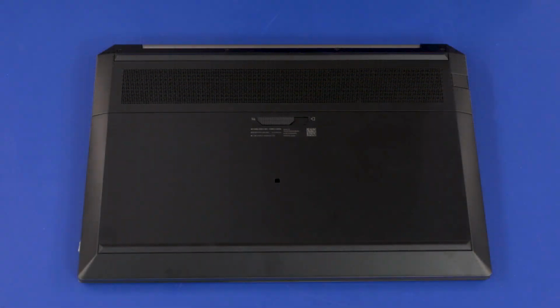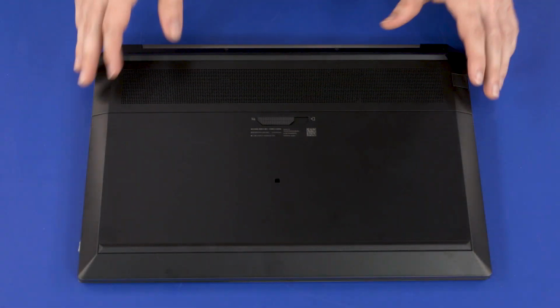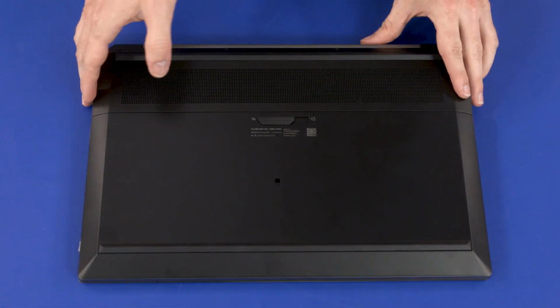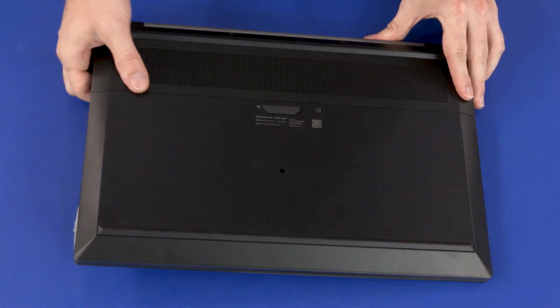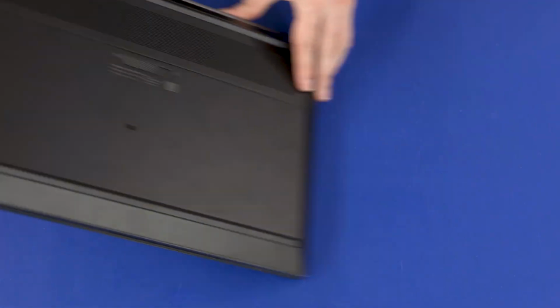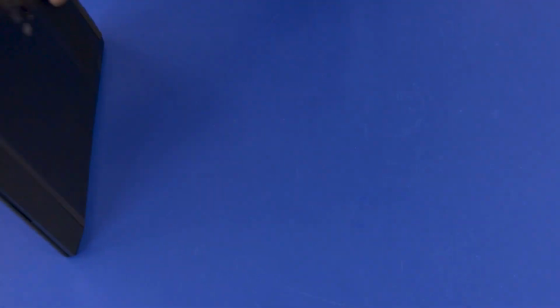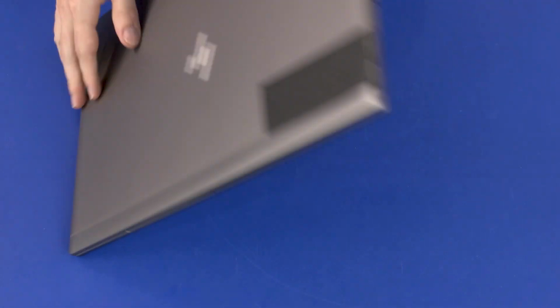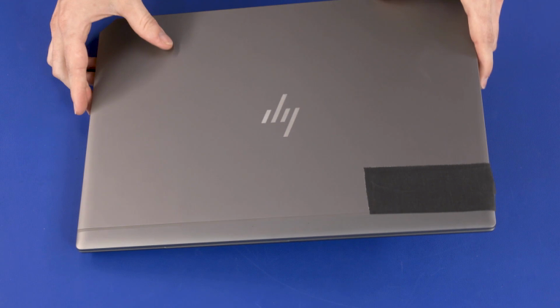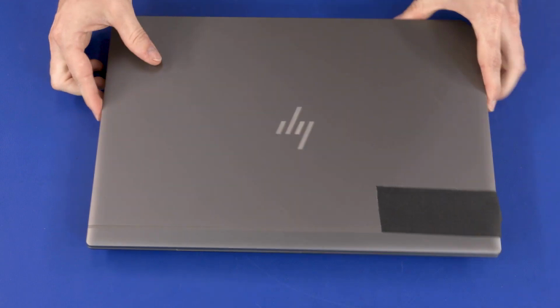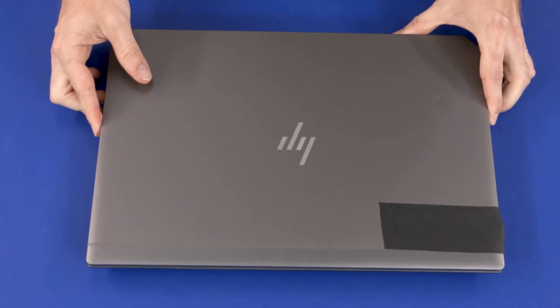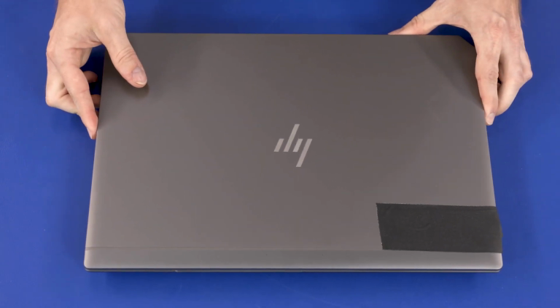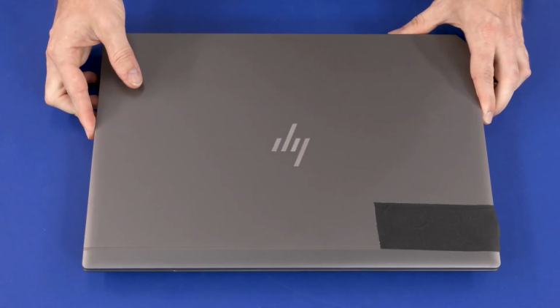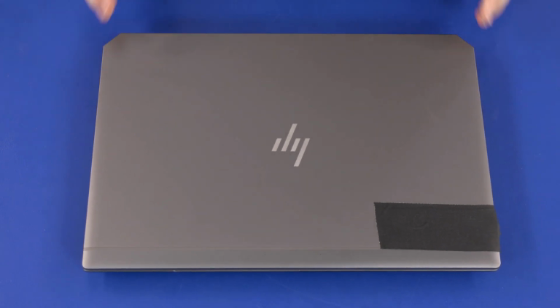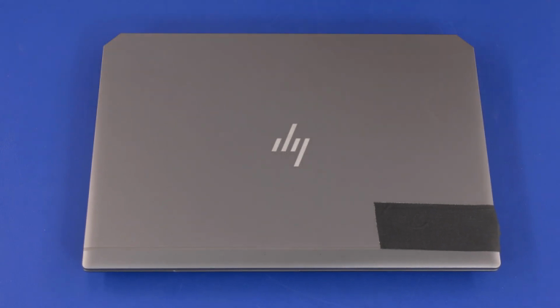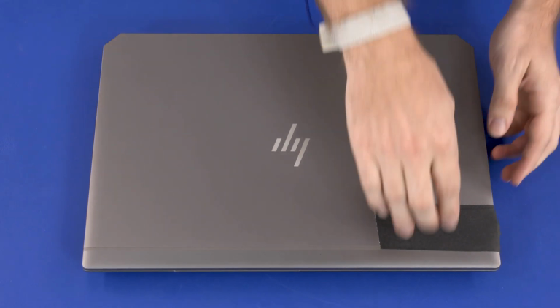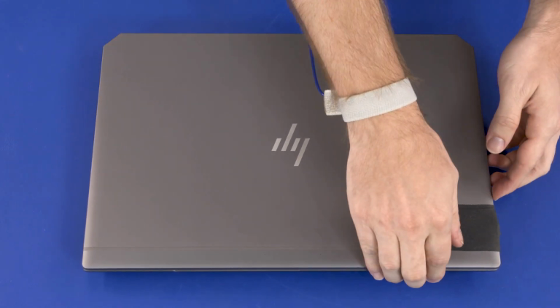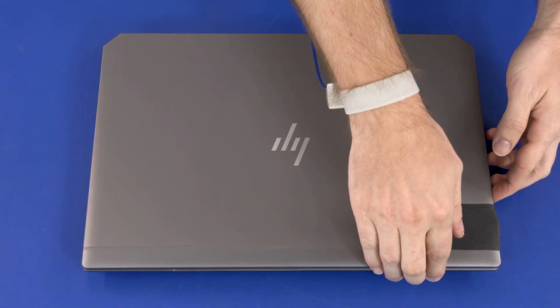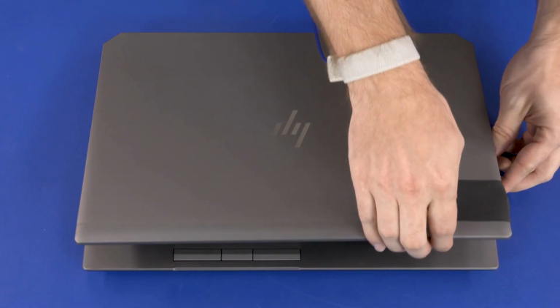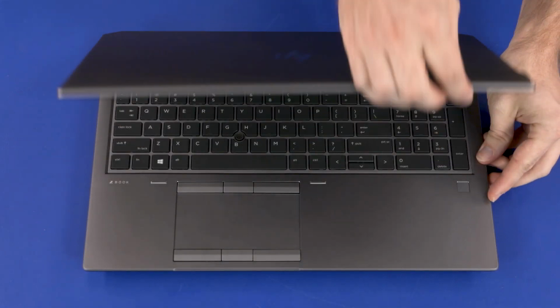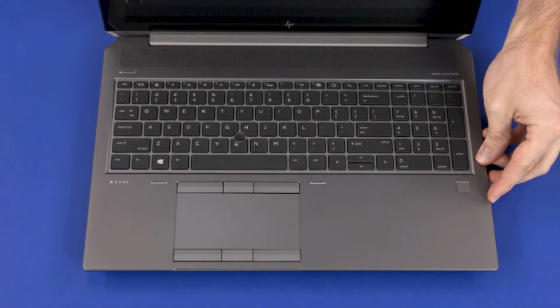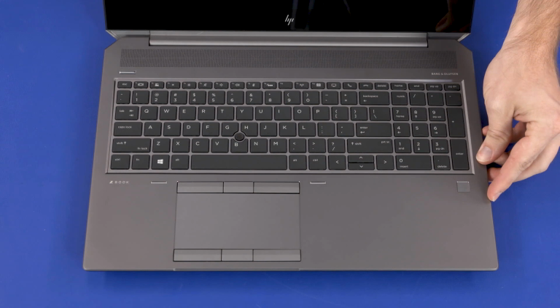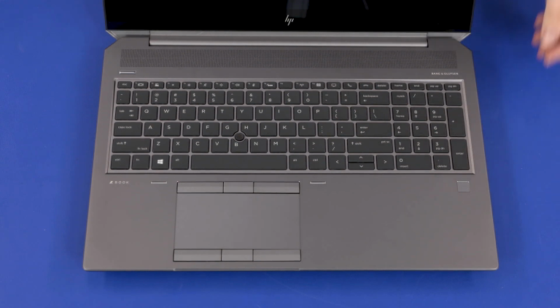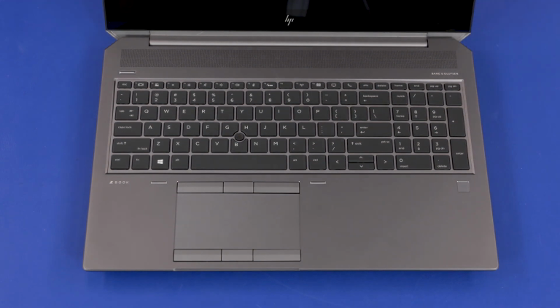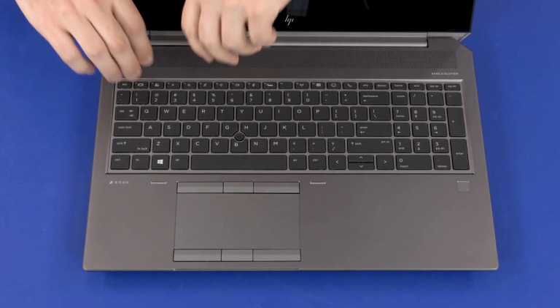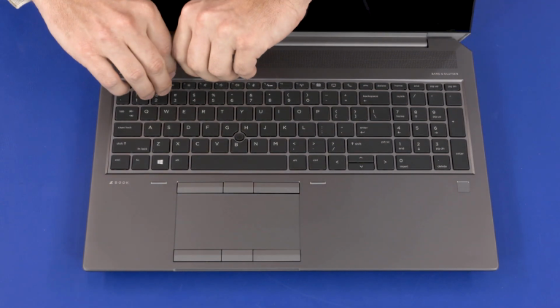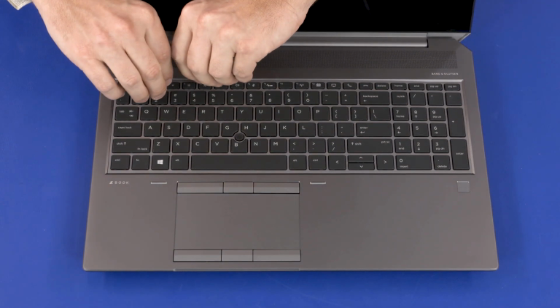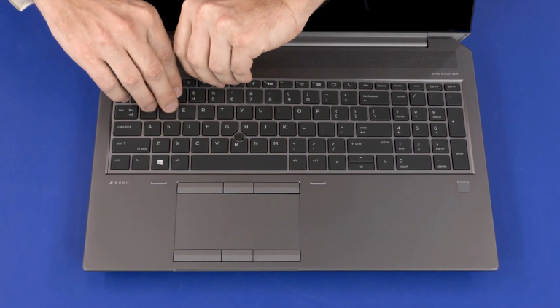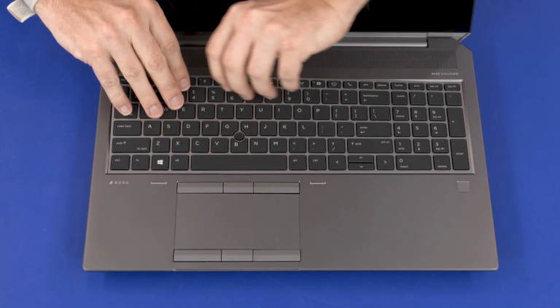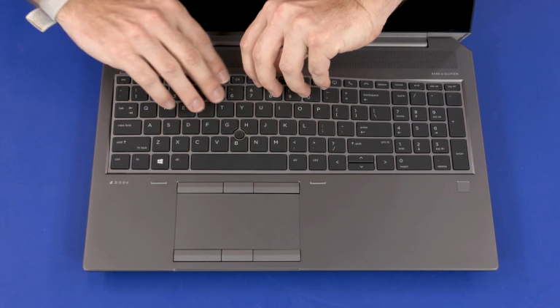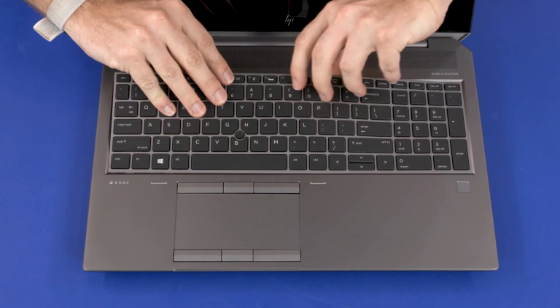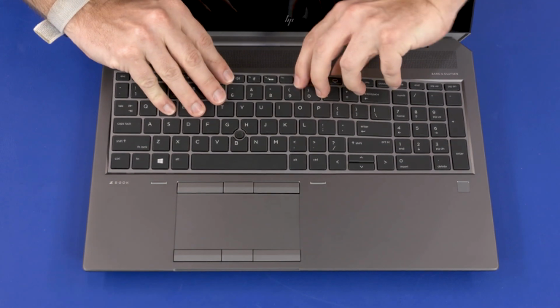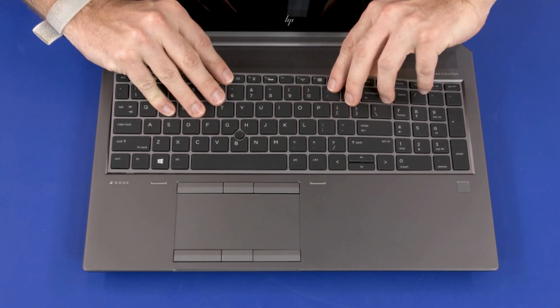Turn the notebook over and open the display panel. Carefully release the remaining edges of the keyboard from the top cover.